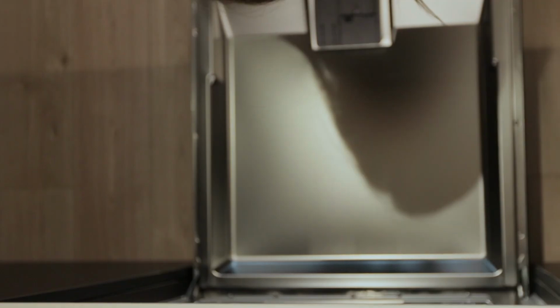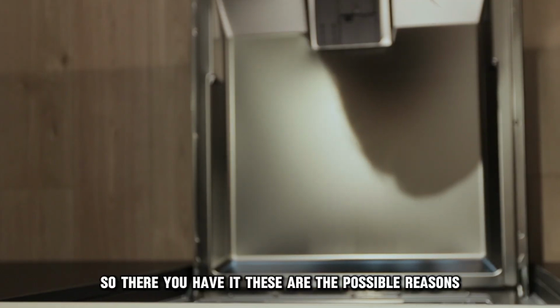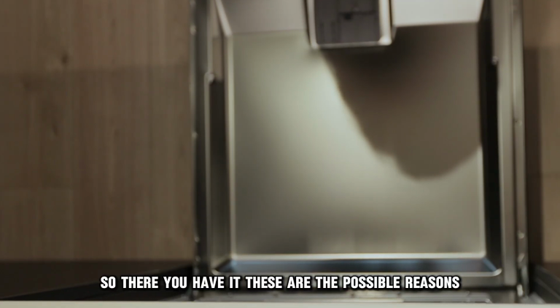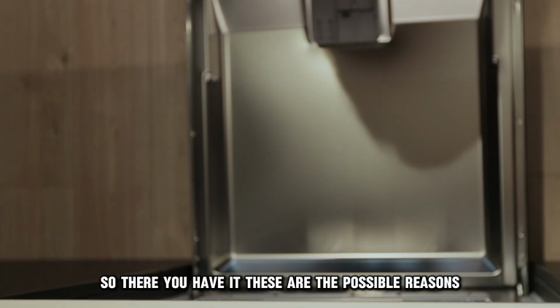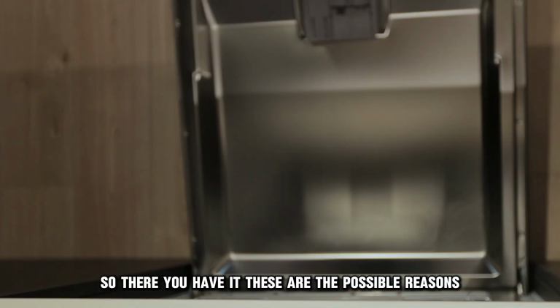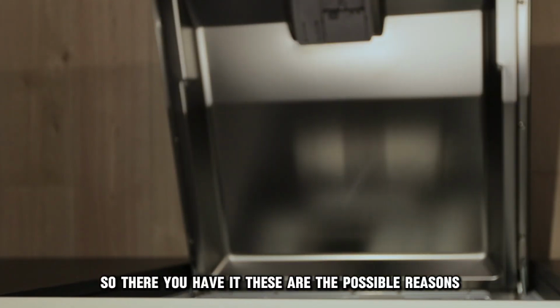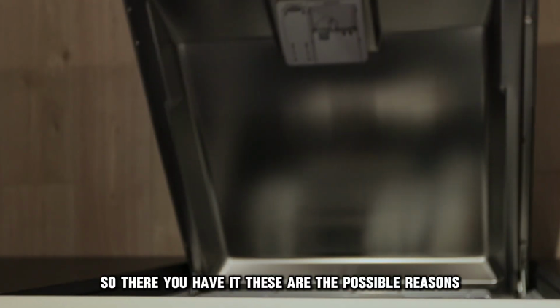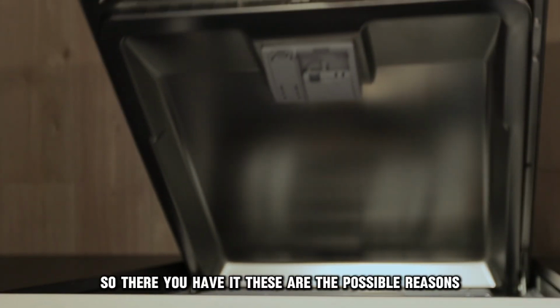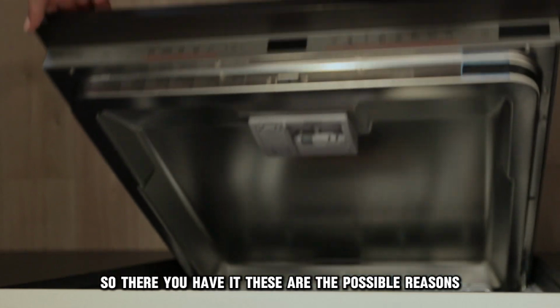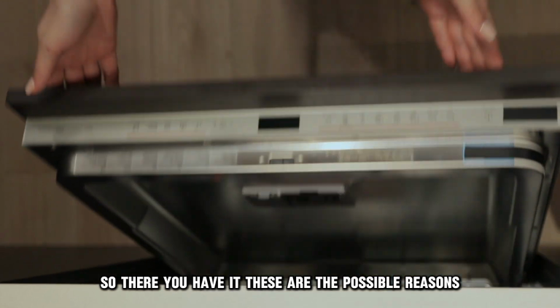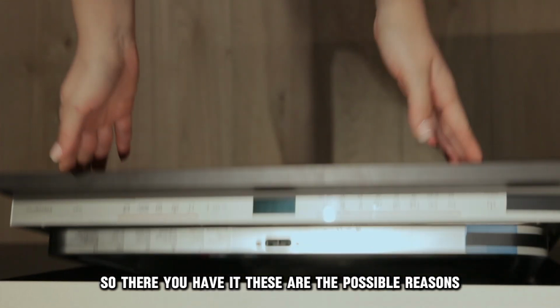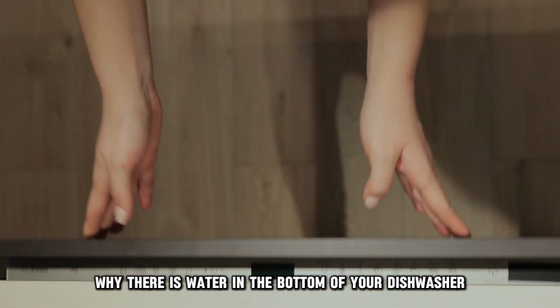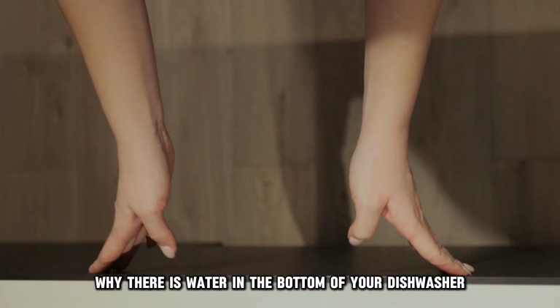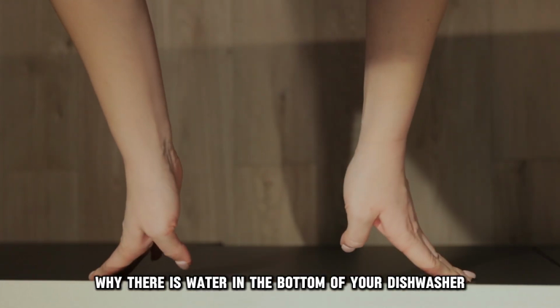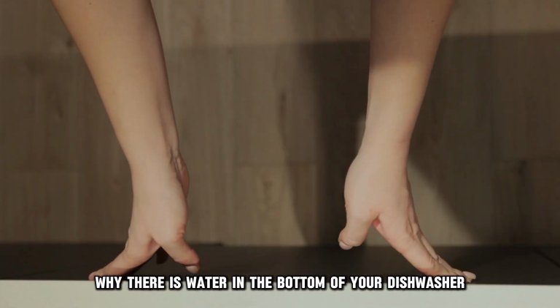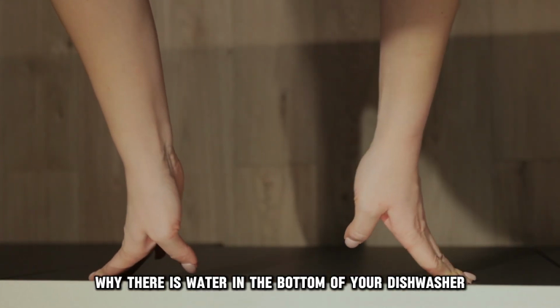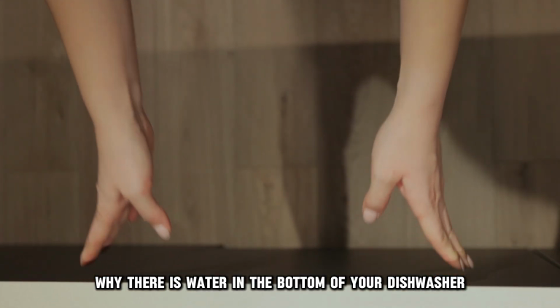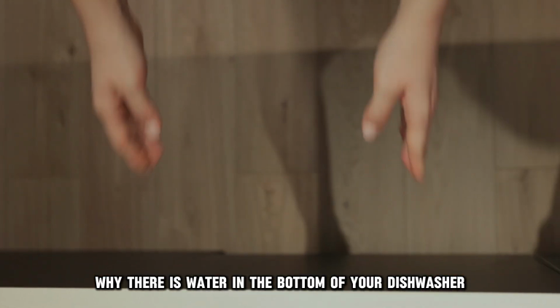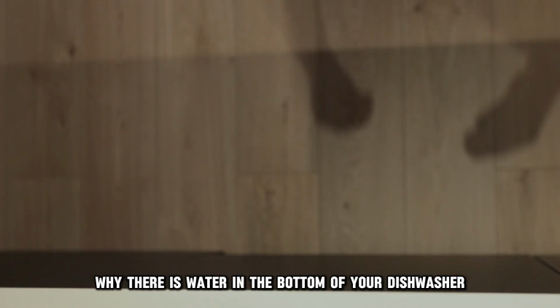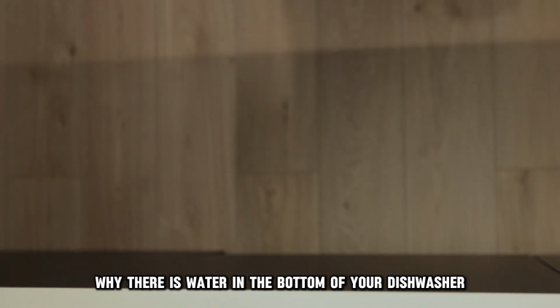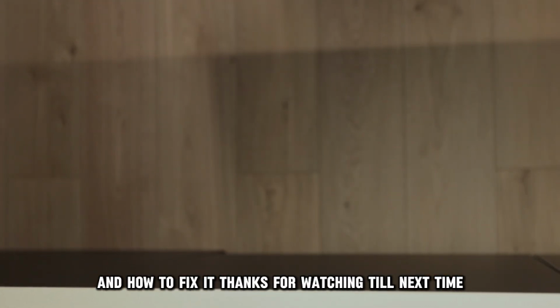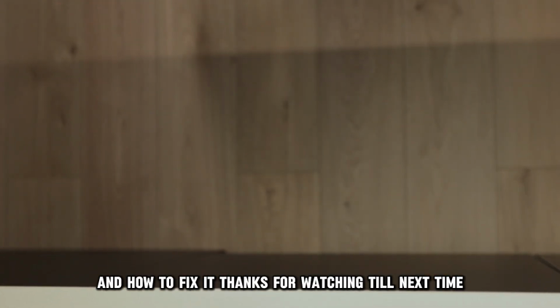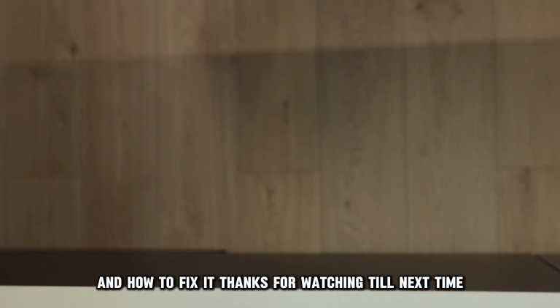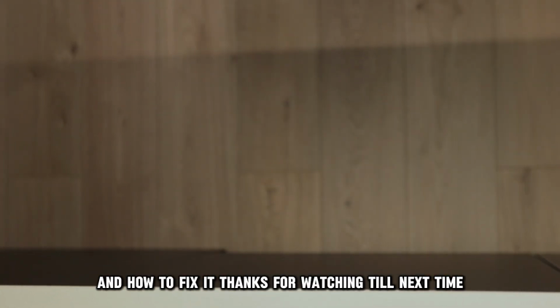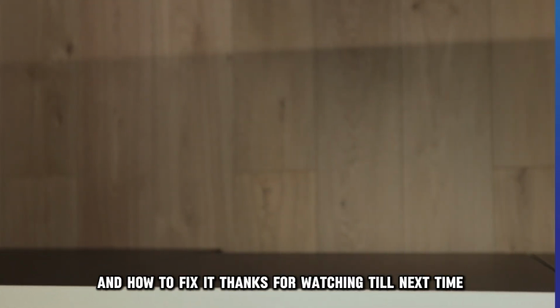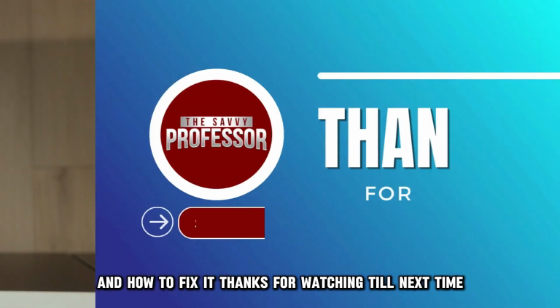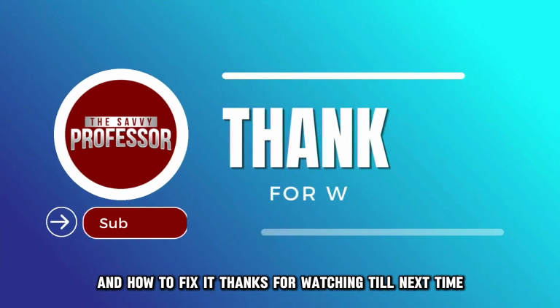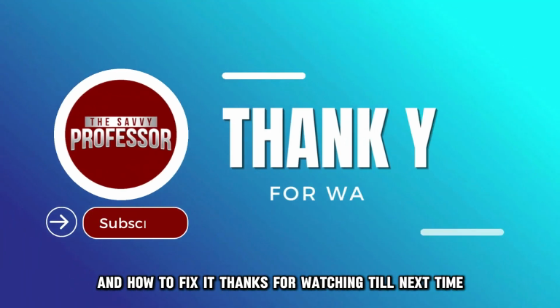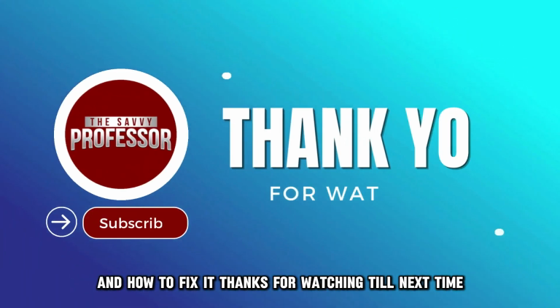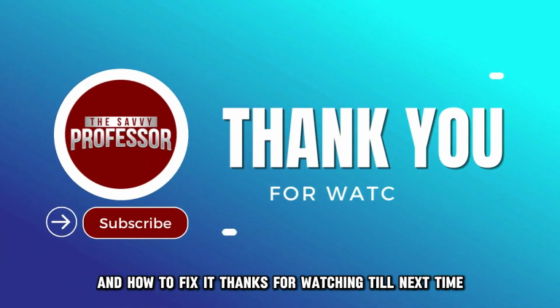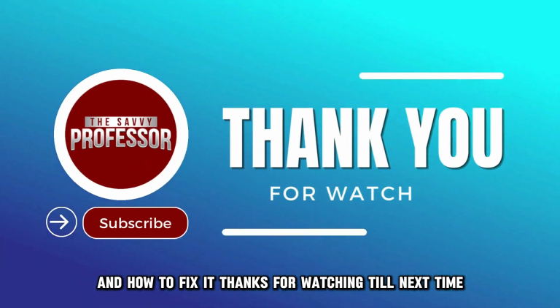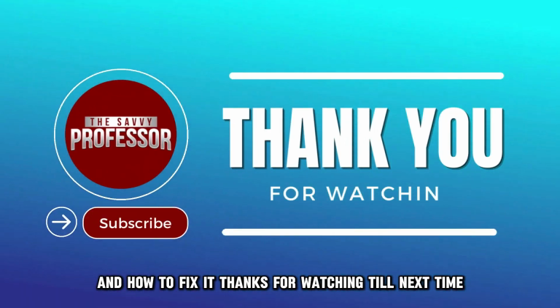So, there you have it. These are the possible reasons why there's water in the bottom of your dishwasher and how to fix it. Thanks for watching. Till next time.